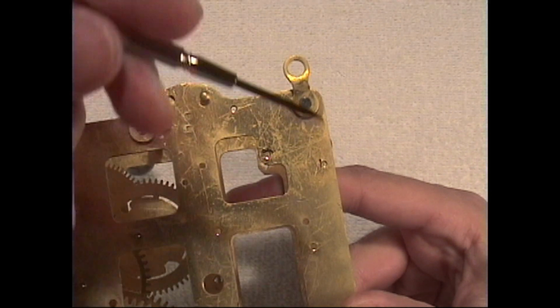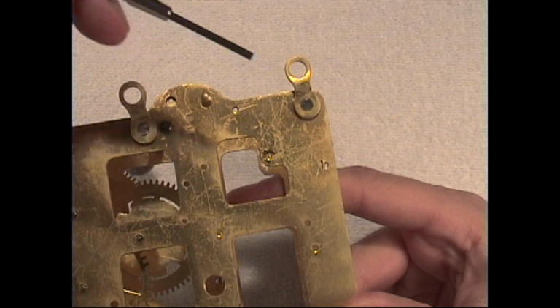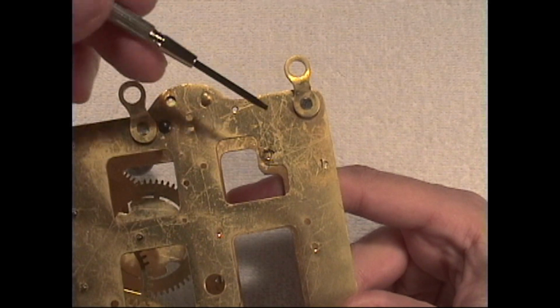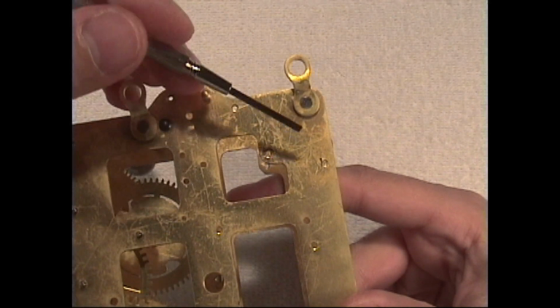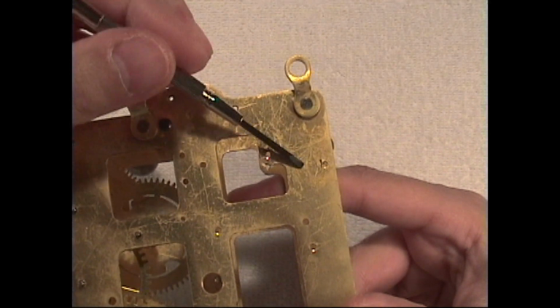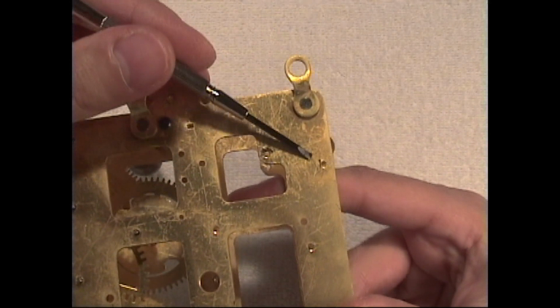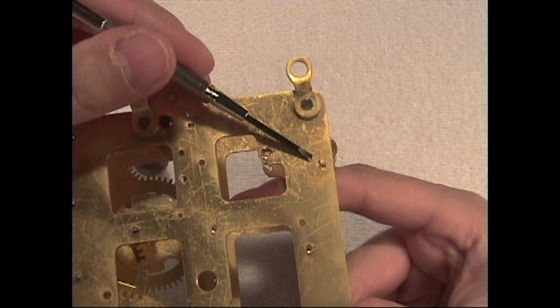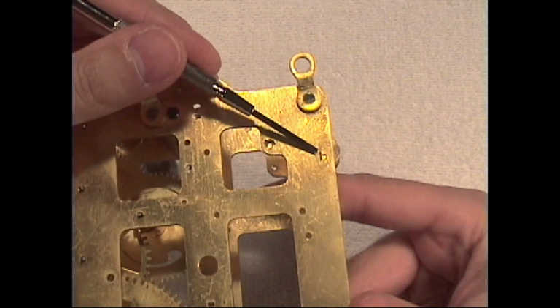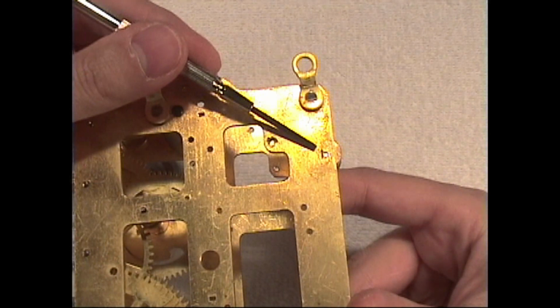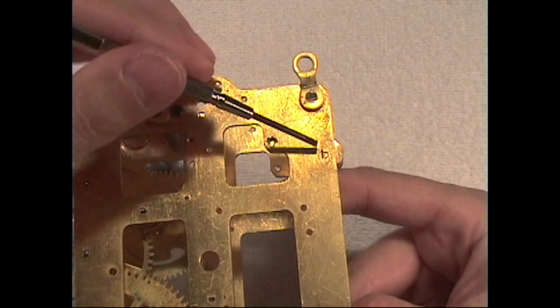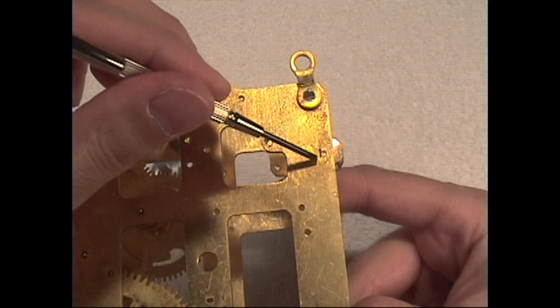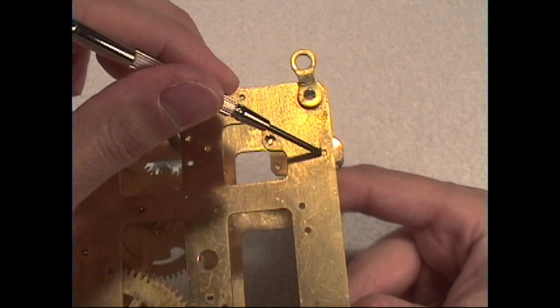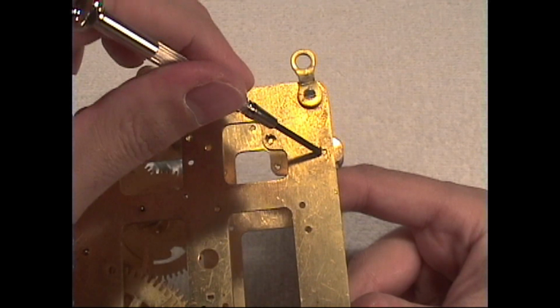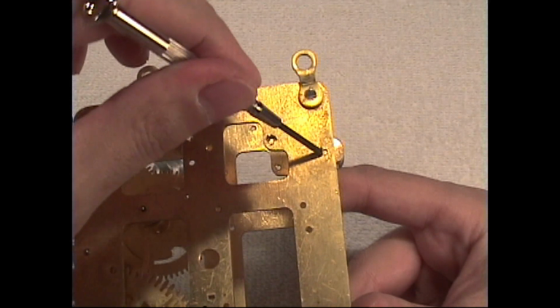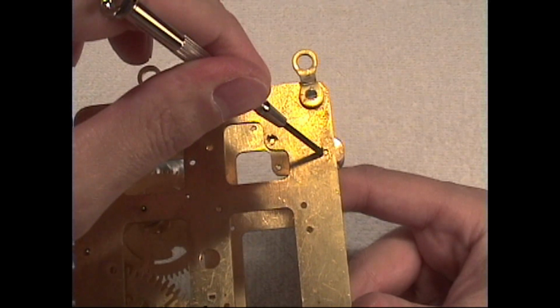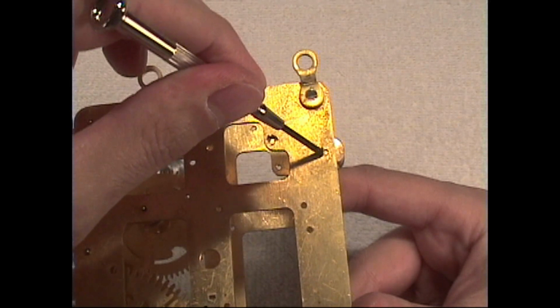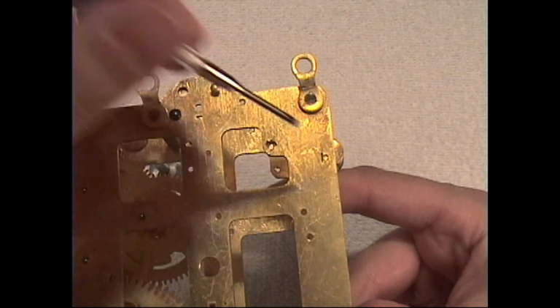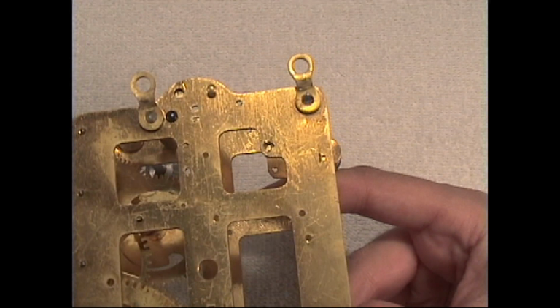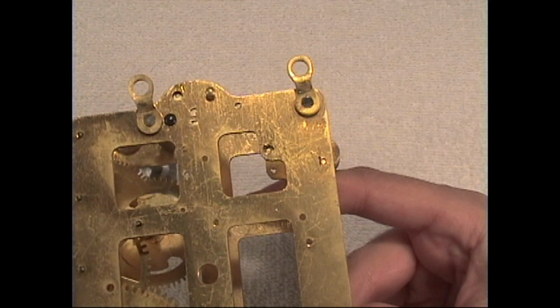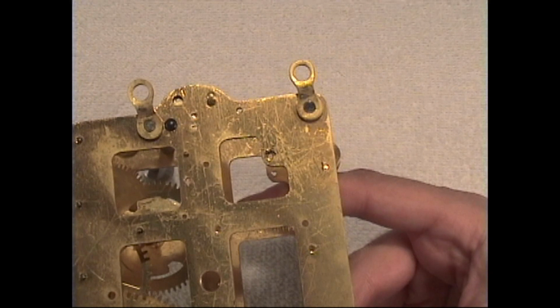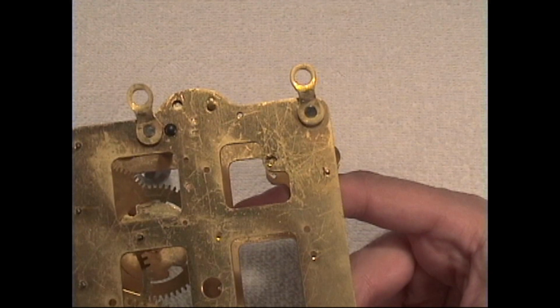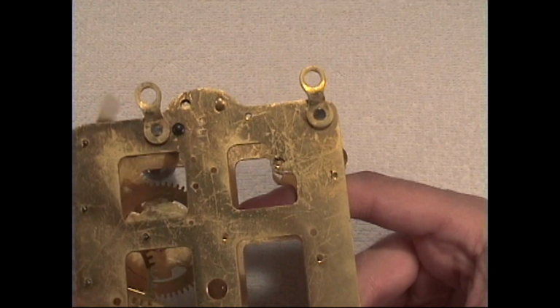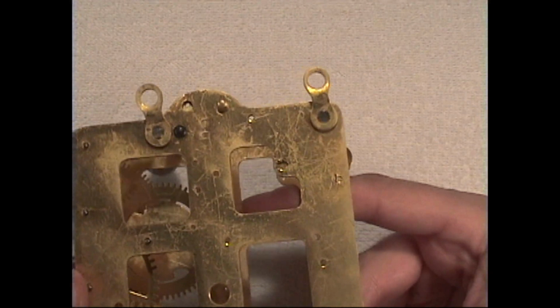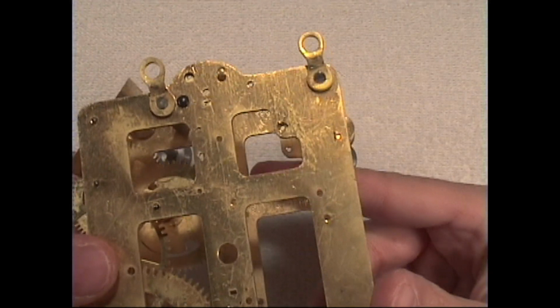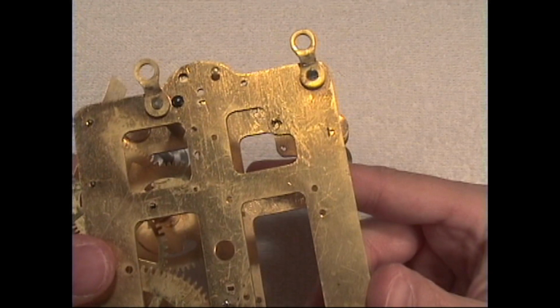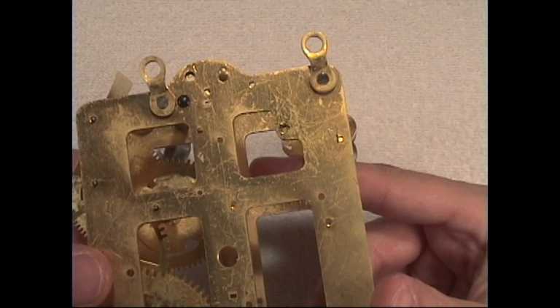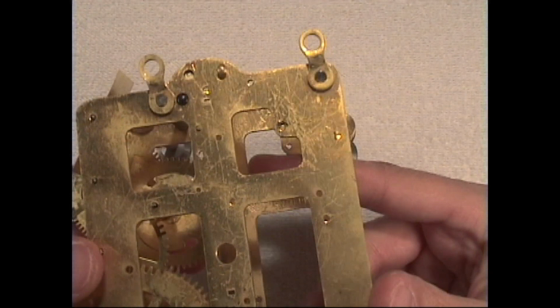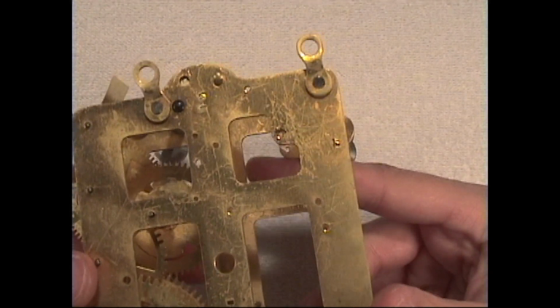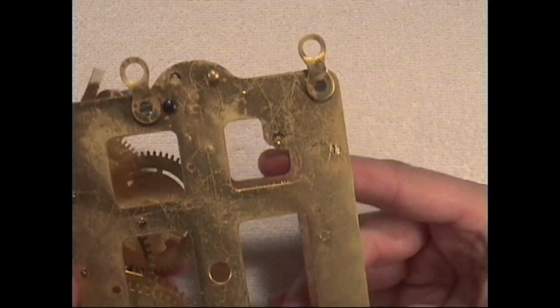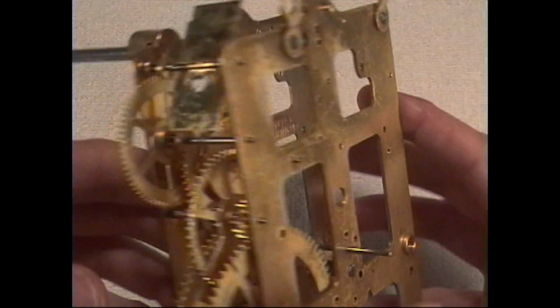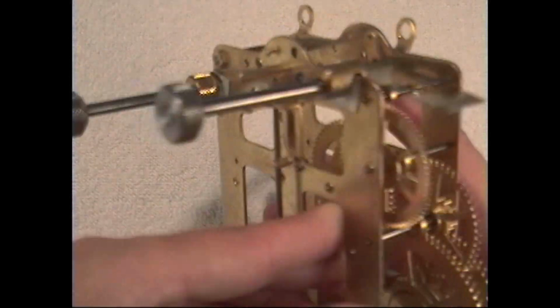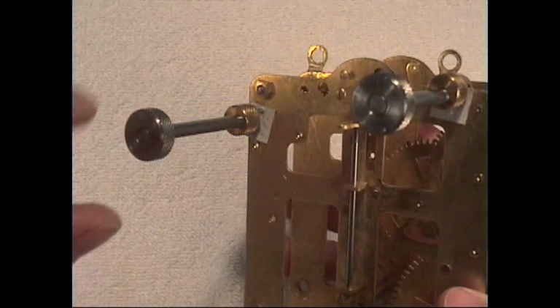They took a sharp-edged screwdriver and with a hammer just pounded — made an attempt to pound it back in there. Typically that doesn't work too well. It makes a real sloppy job and a sloppy hole.